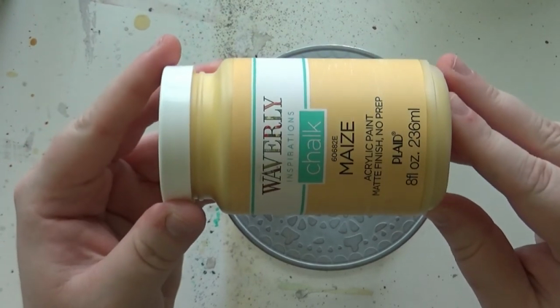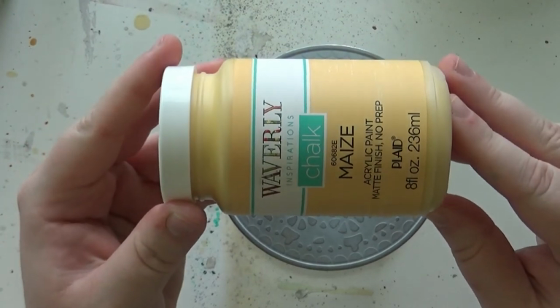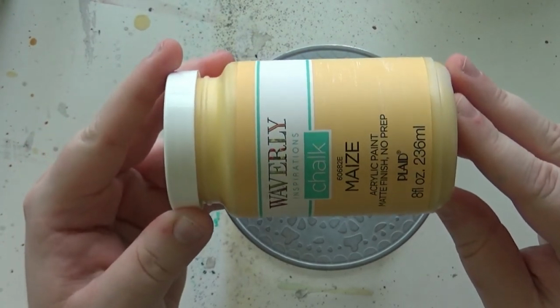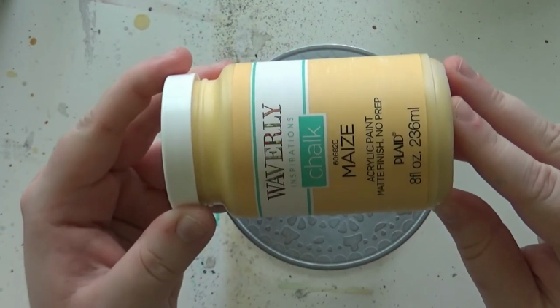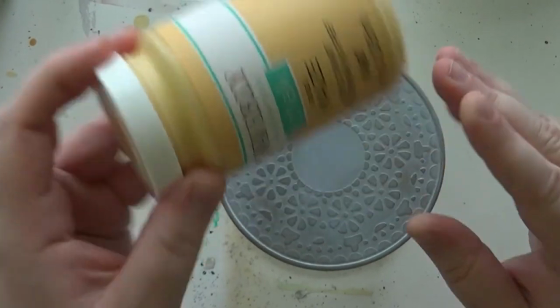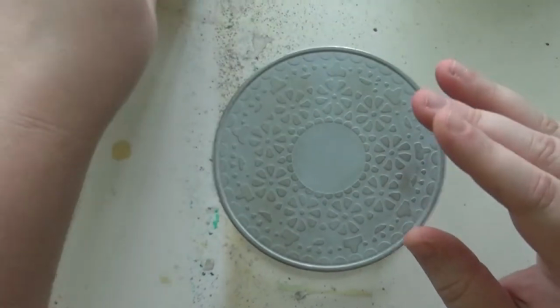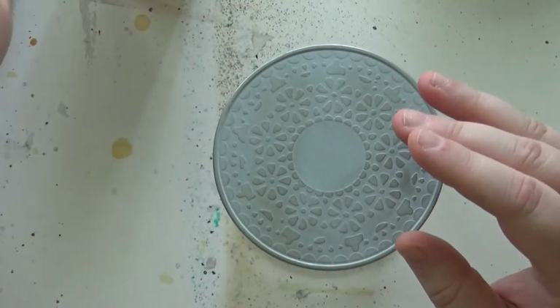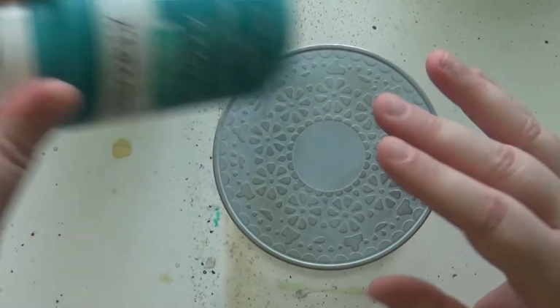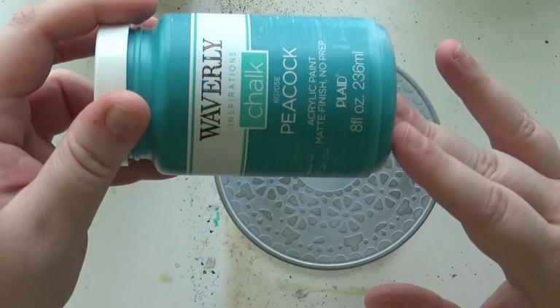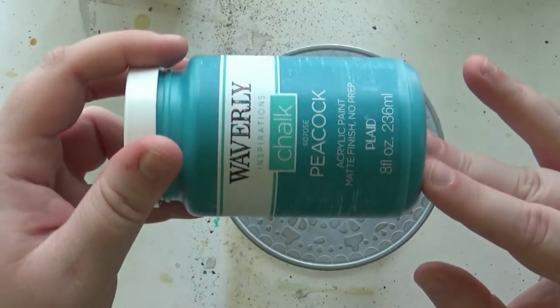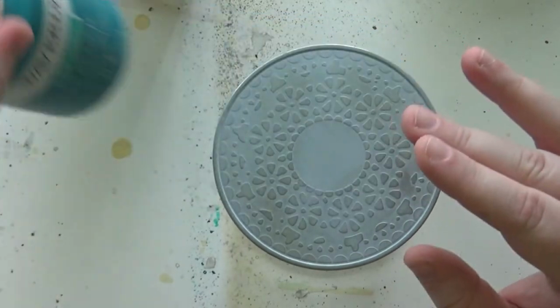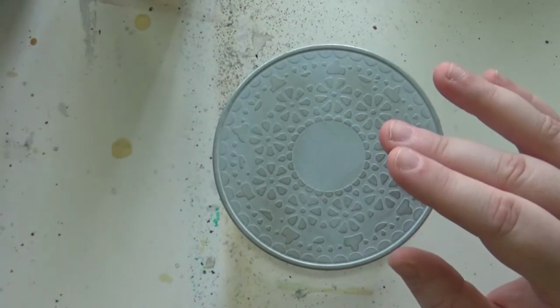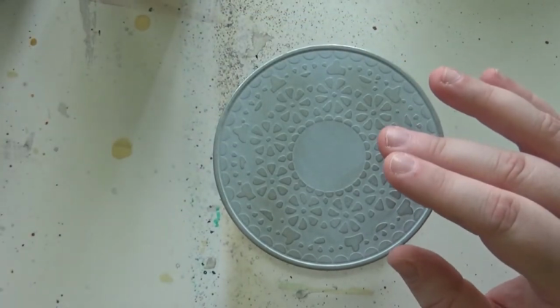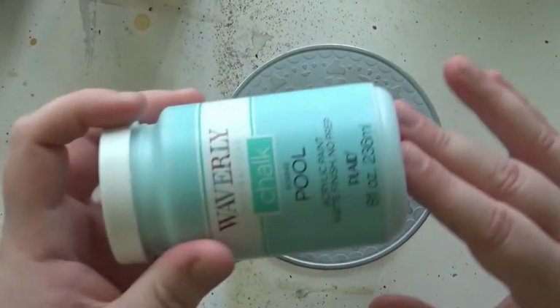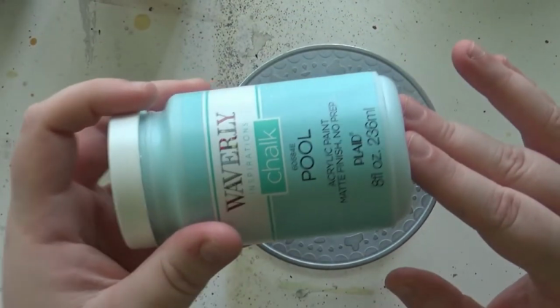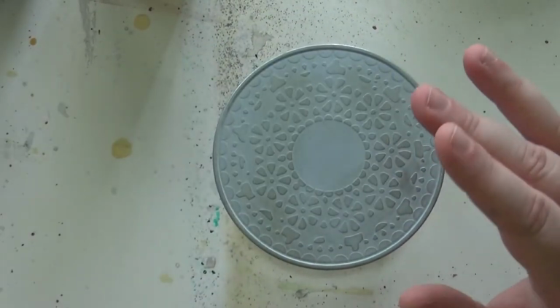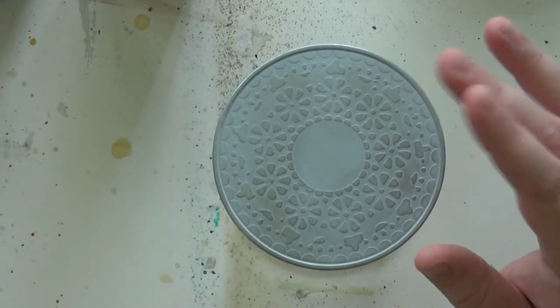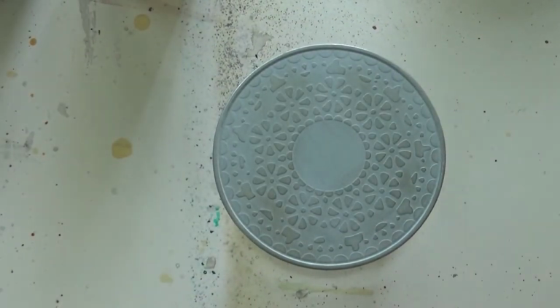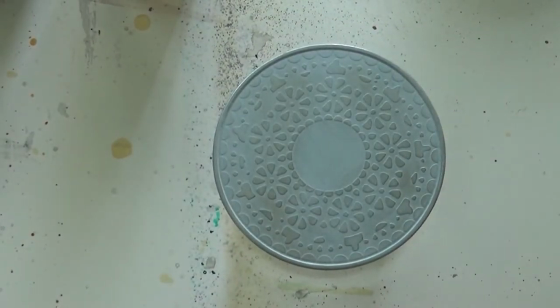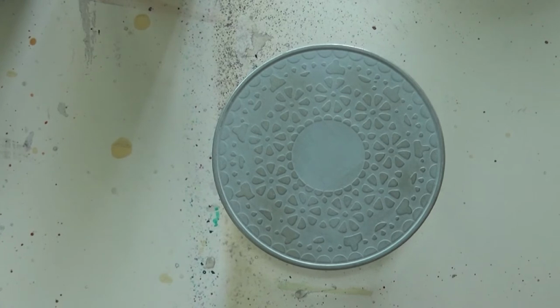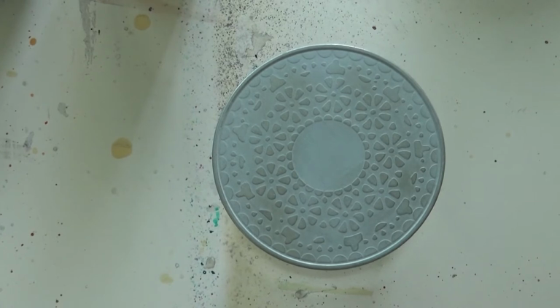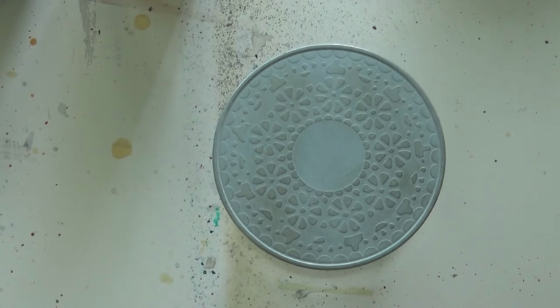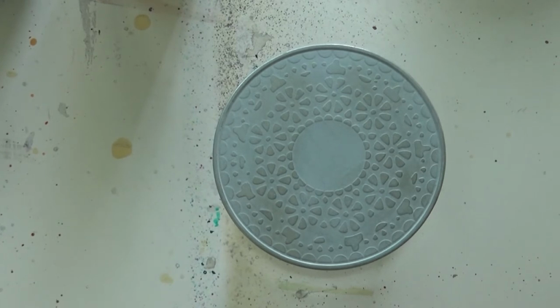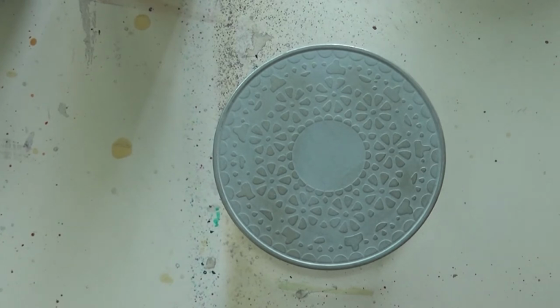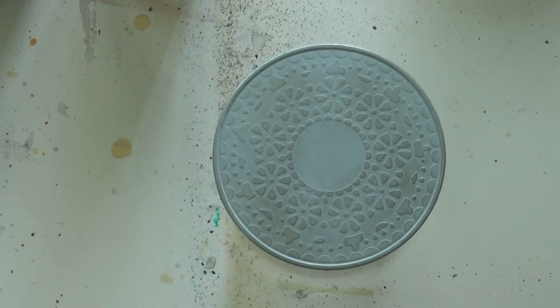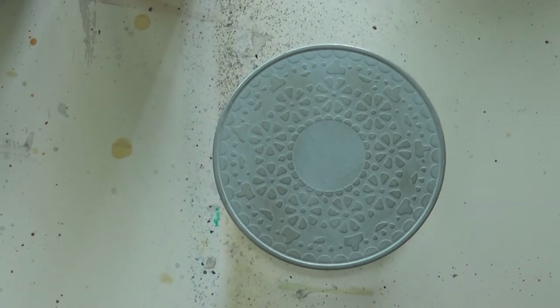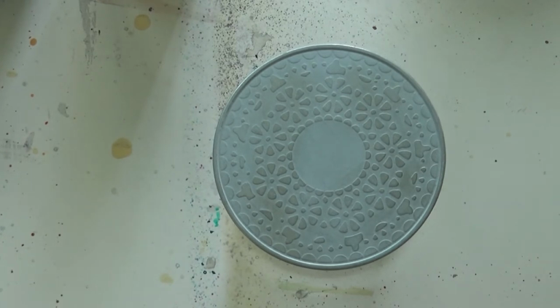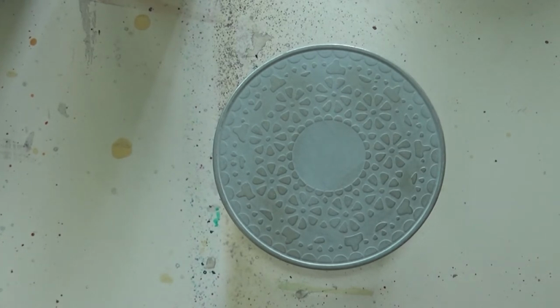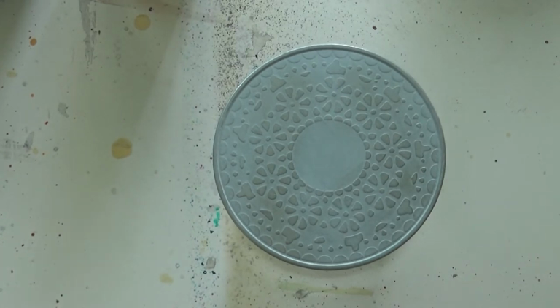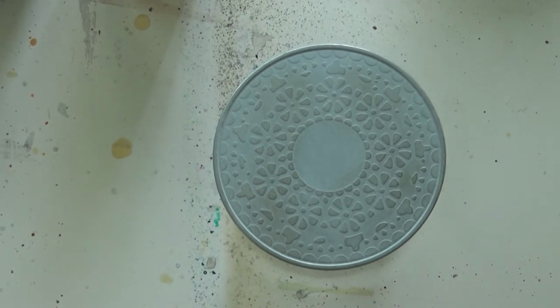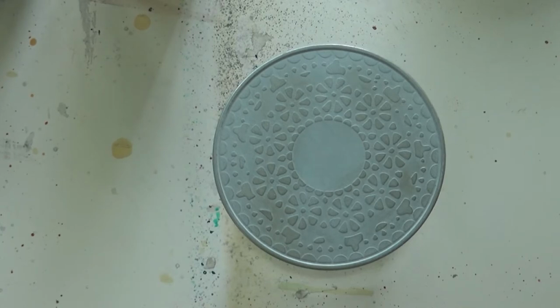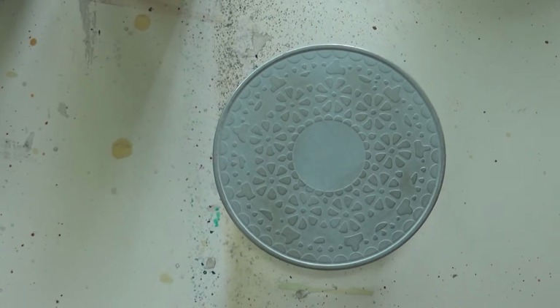The paints I'm going to be using I got at Walmart — these are chalk paints. This is Waverly brand. This one is in Mays, this one's in Peacock, and this one's in blue. Every single line of chalk paint I've seen has these colors, so you can definitely find them.